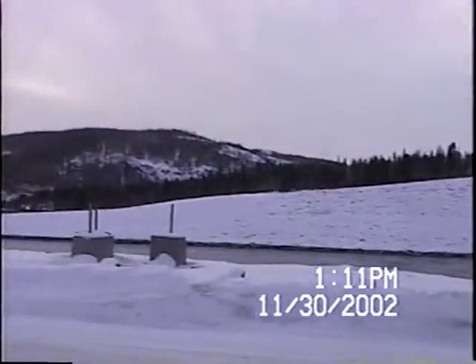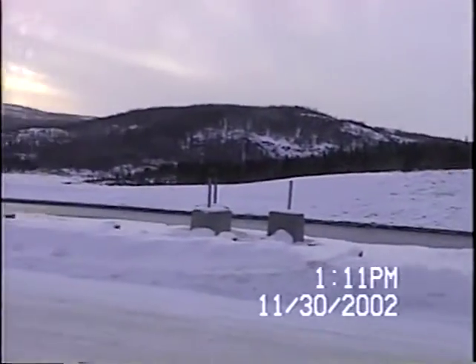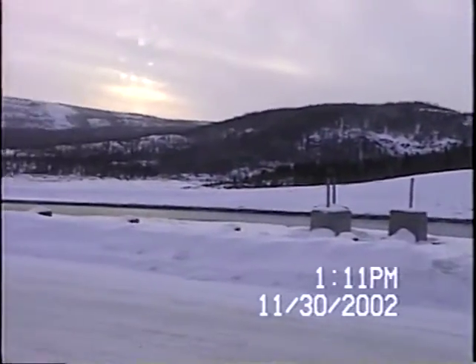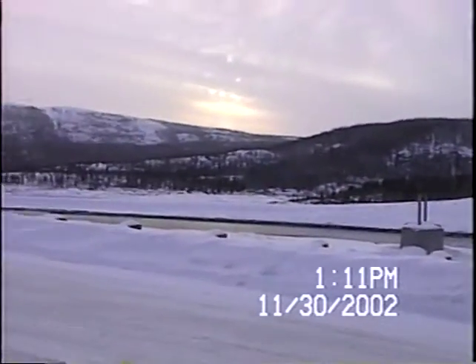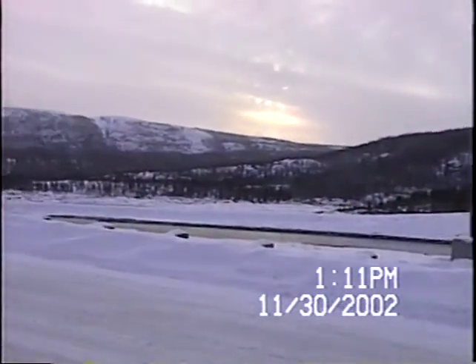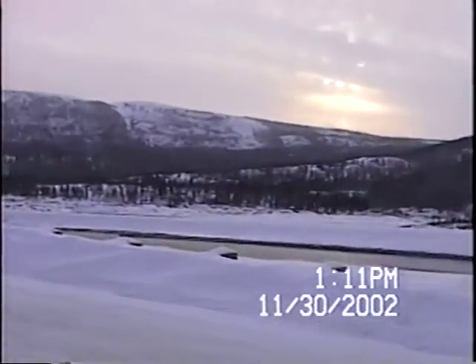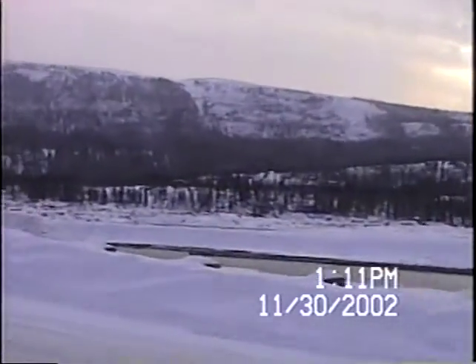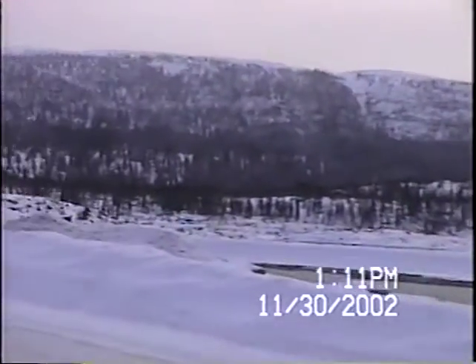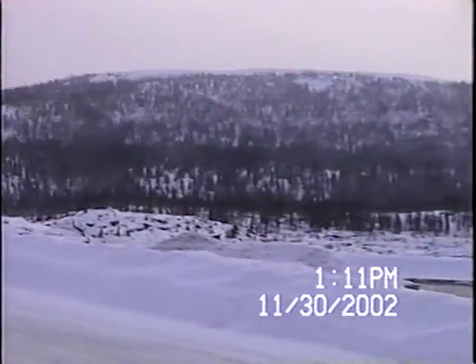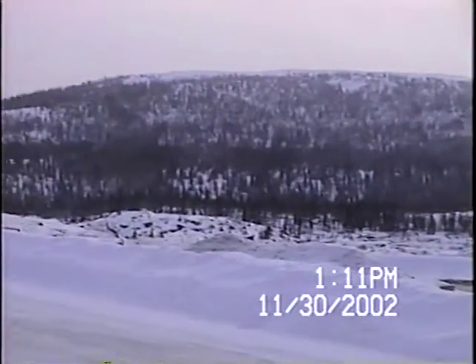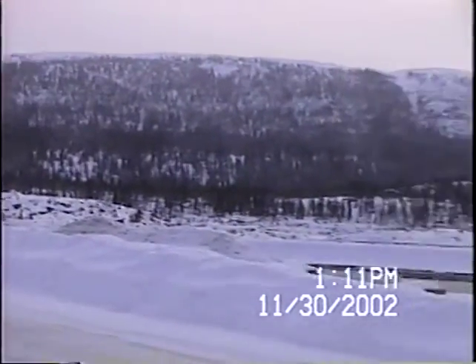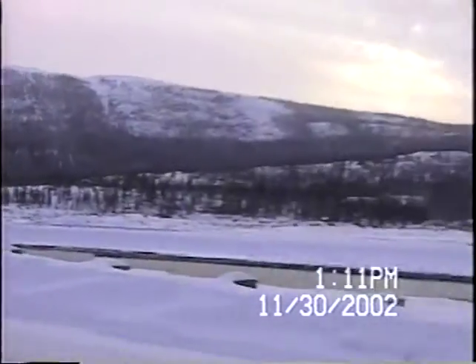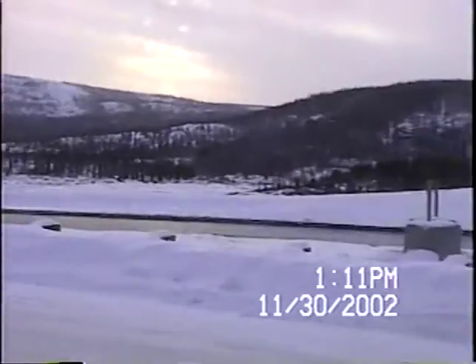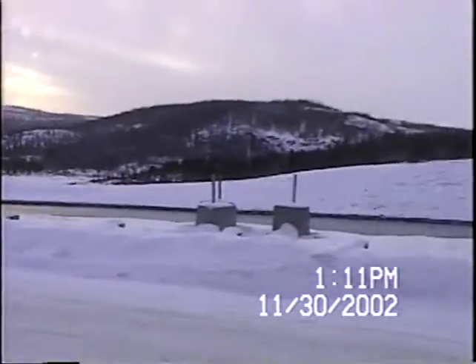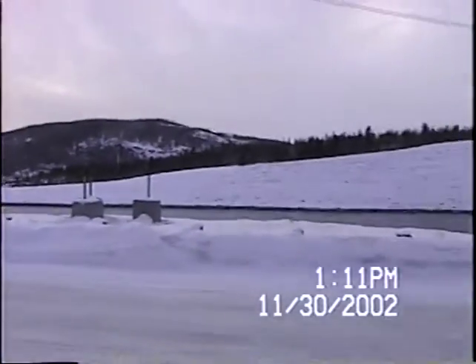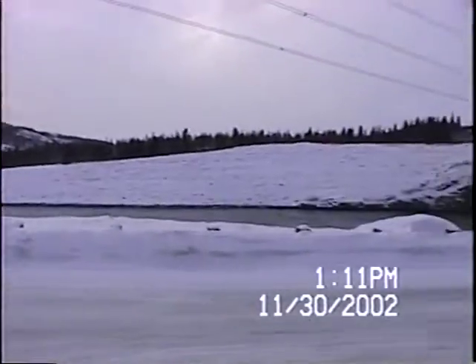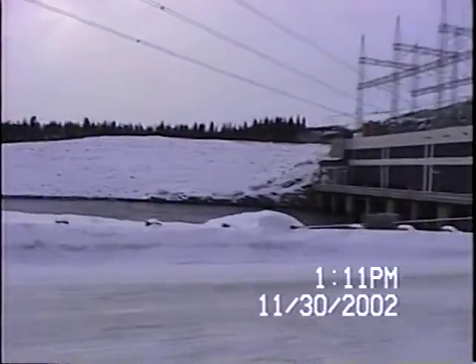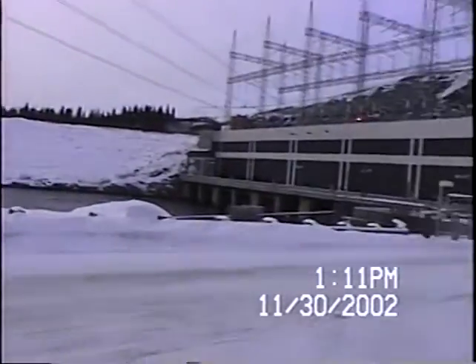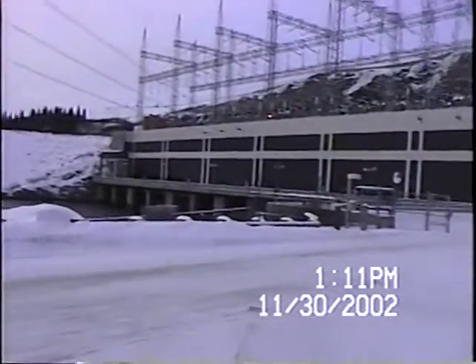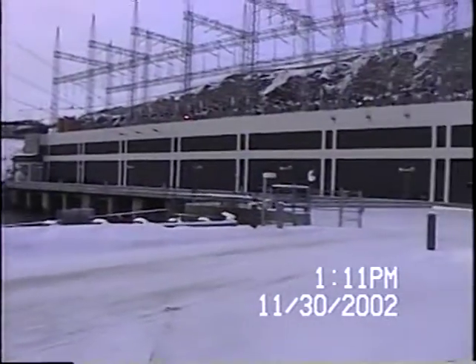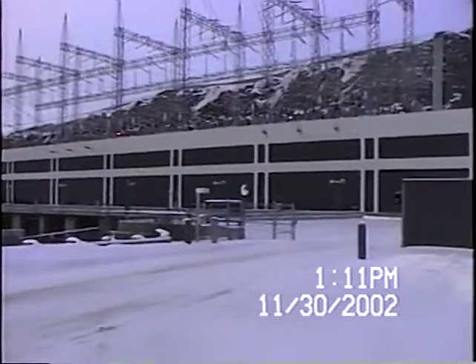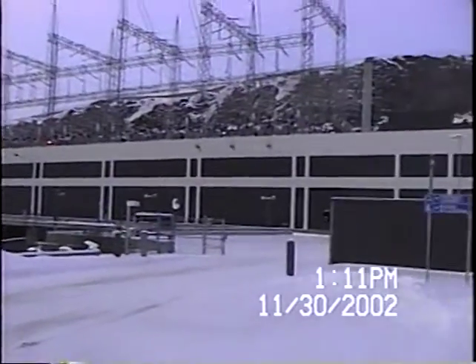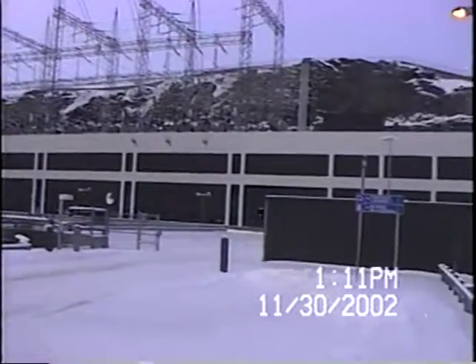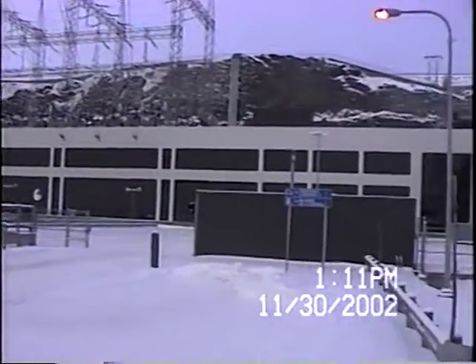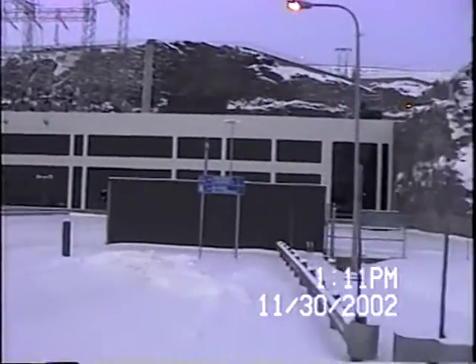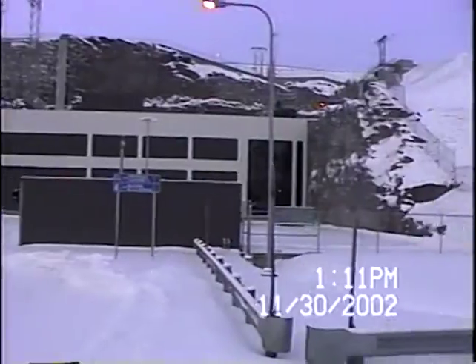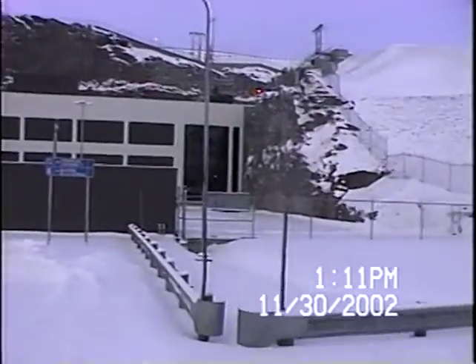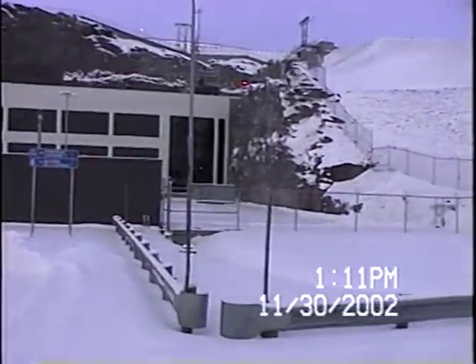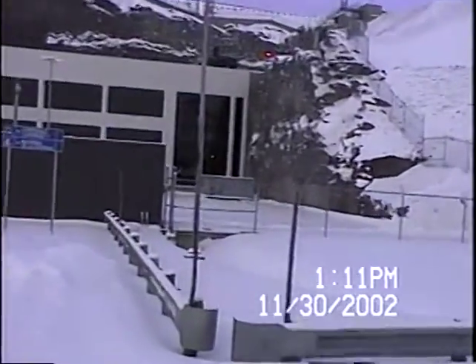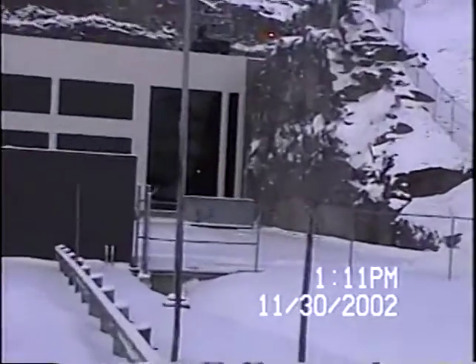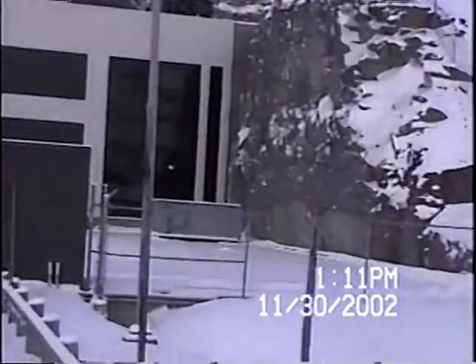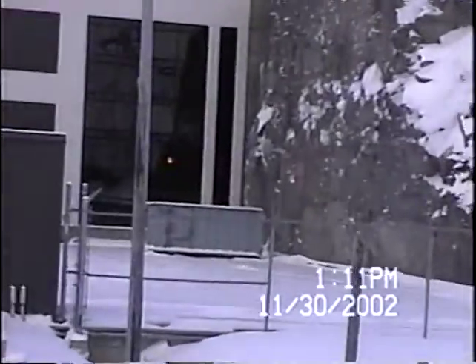Look at this country here. See how that river runs off? That's the first pictures I took, but at least it gives you an idea what these big power dams are like — really big, cut right in the rock.